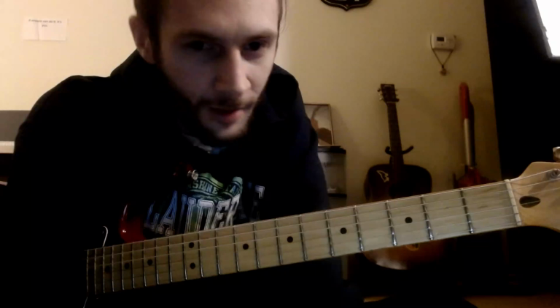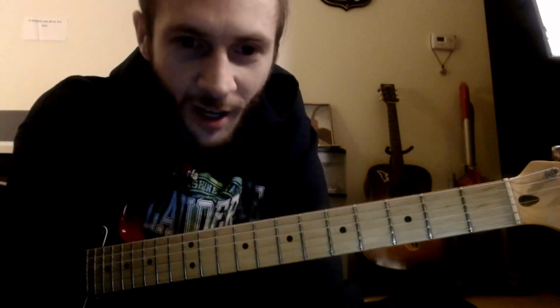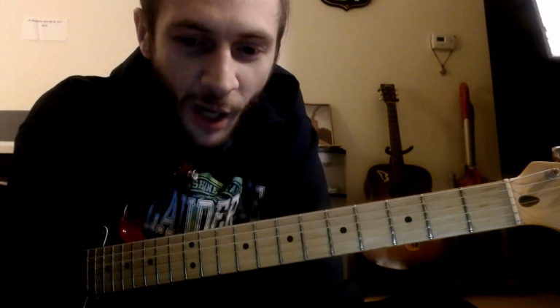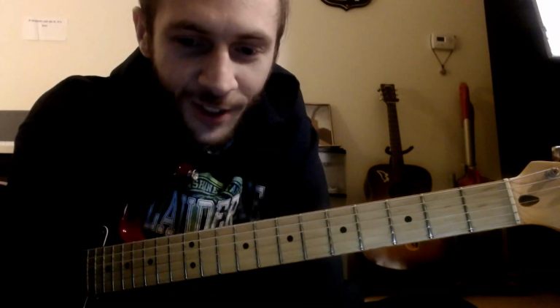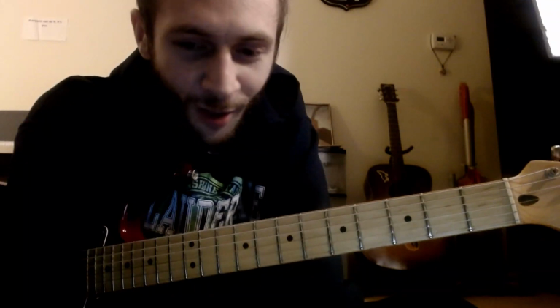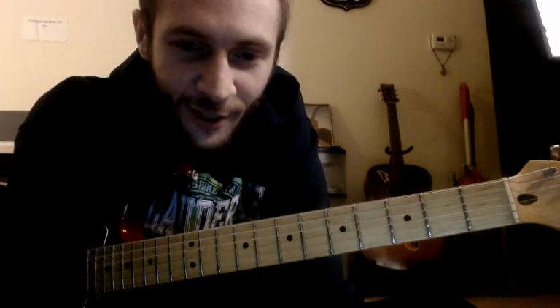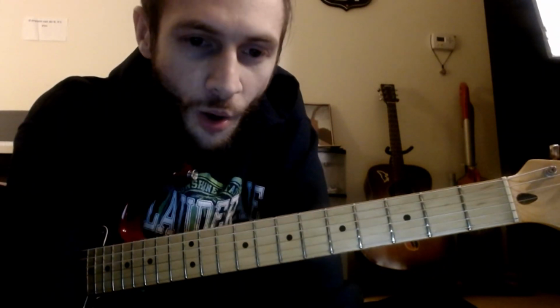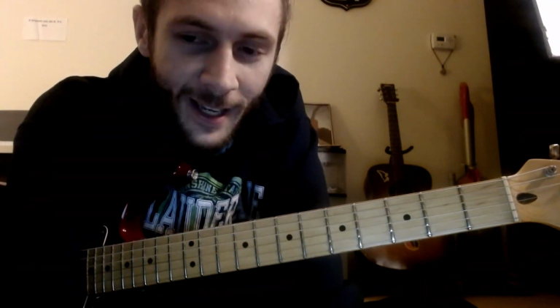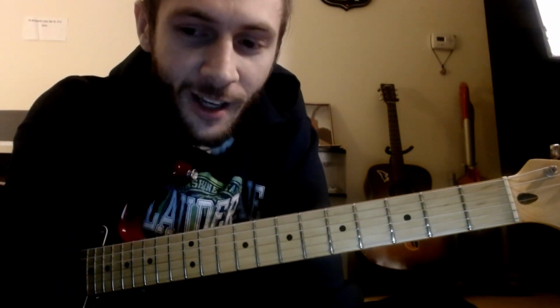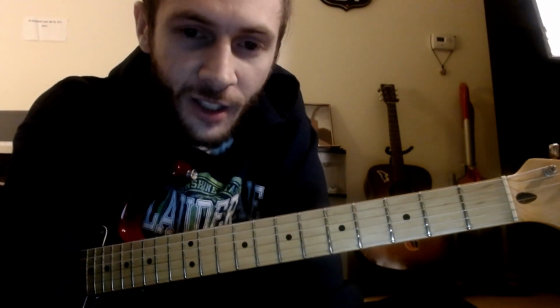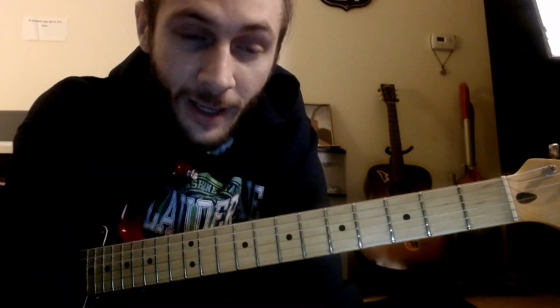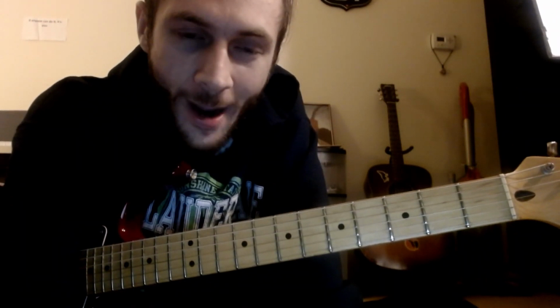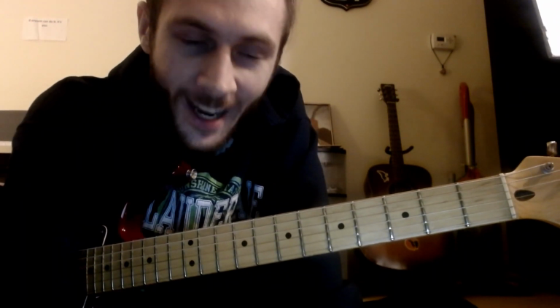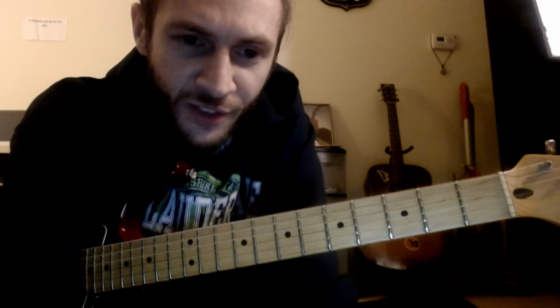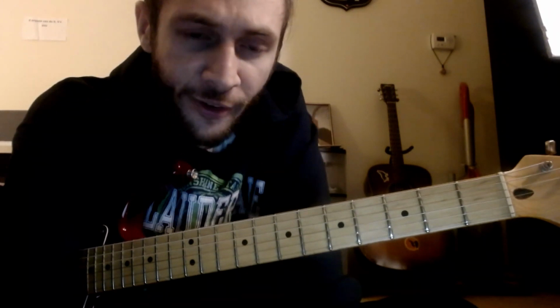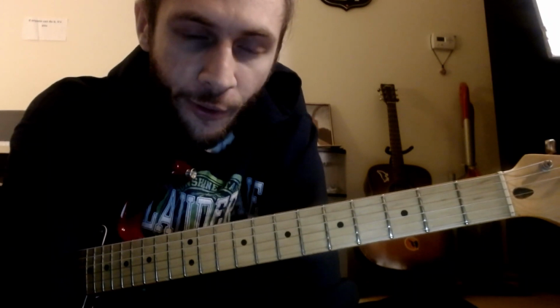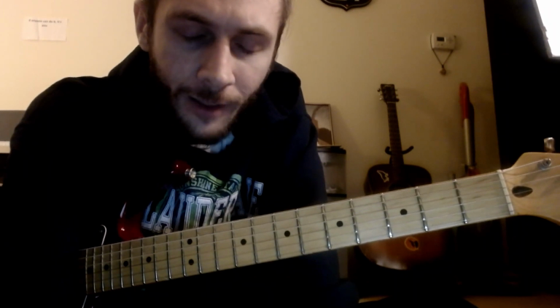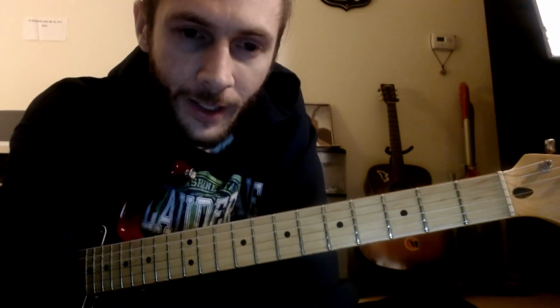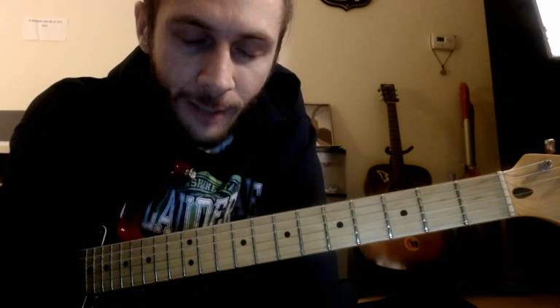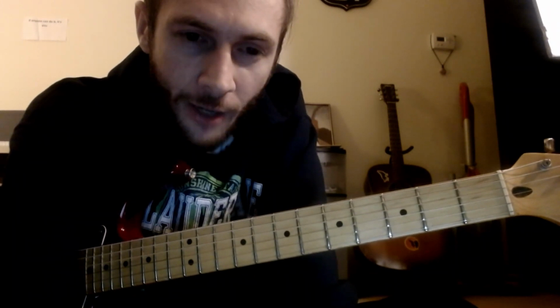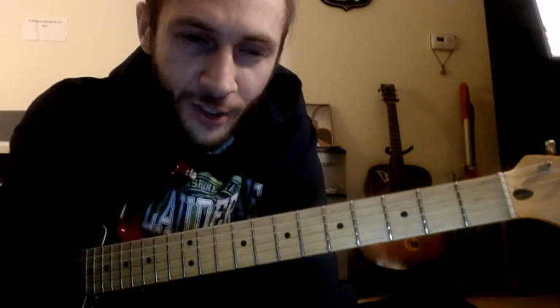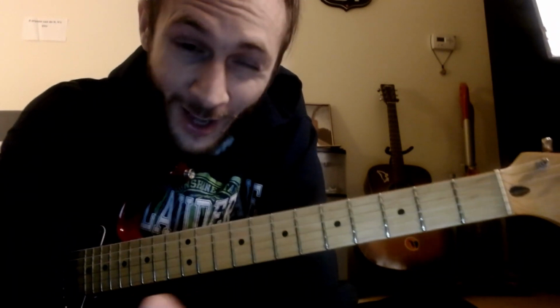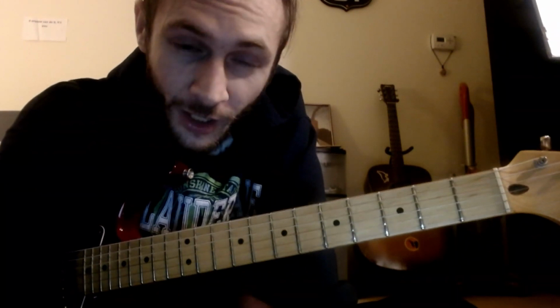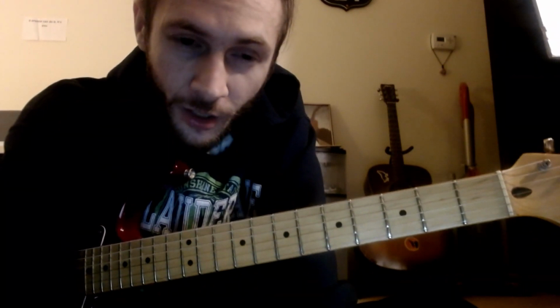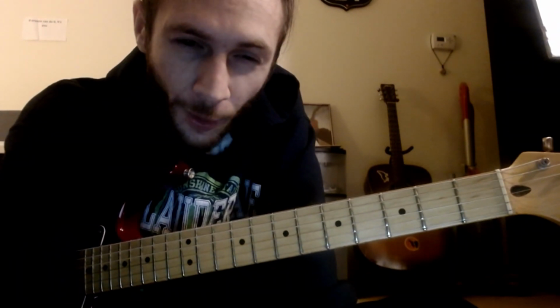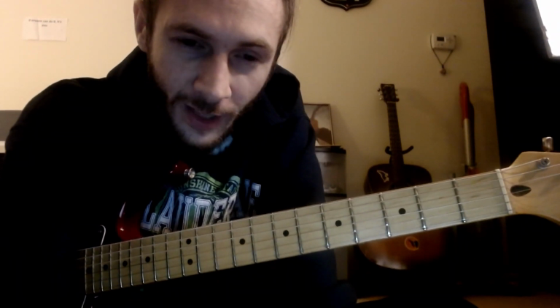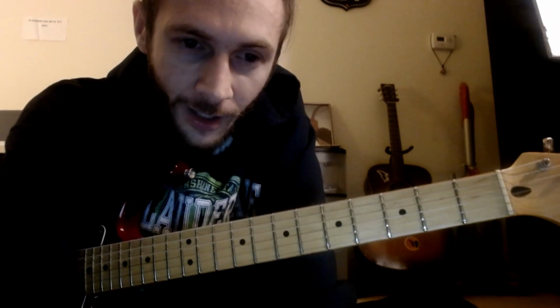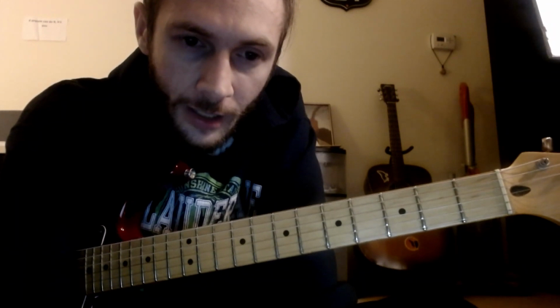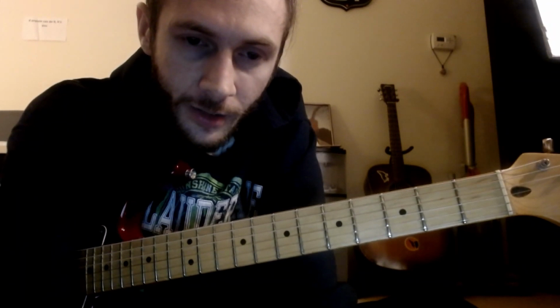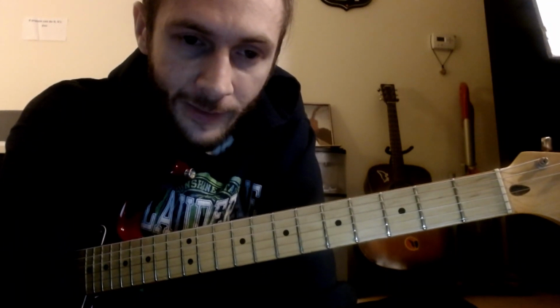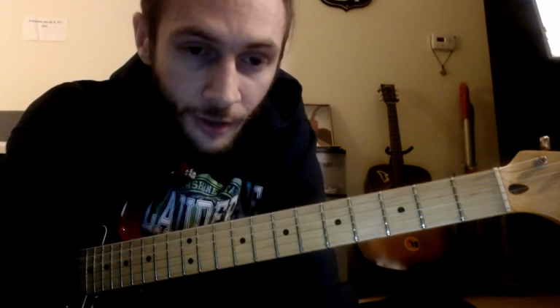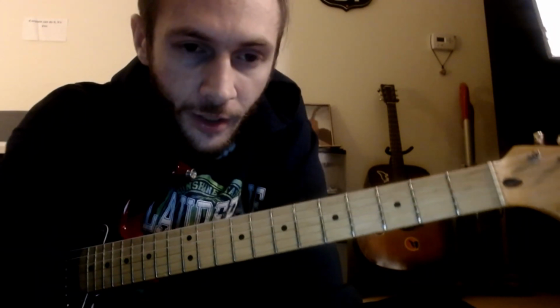Alright, Battleborn — it's going to be a long video. We have piano at the end of this, so if you're looking for how to play piano chords, at least the ending chorus they tag a lot, it's going to be at the end of this video.